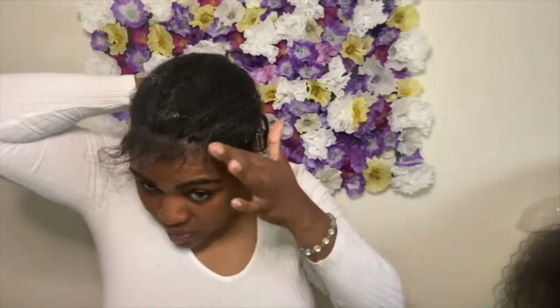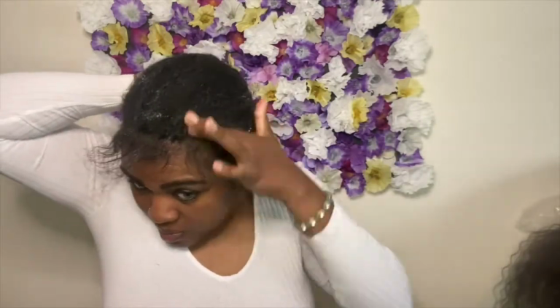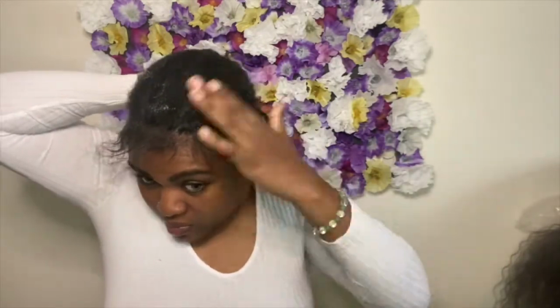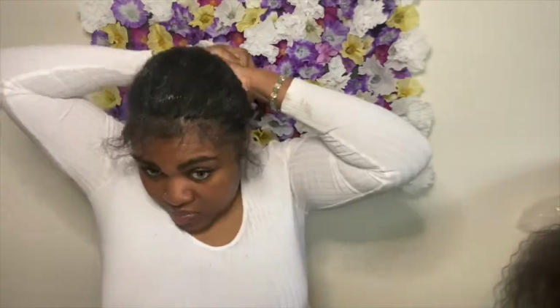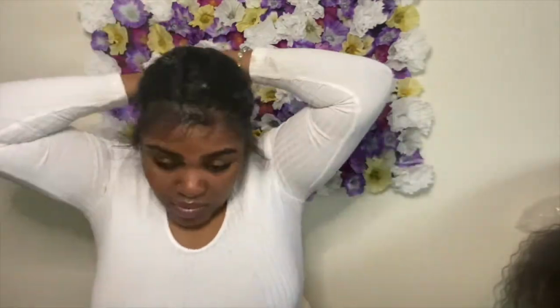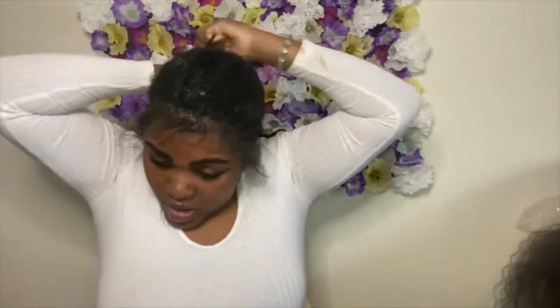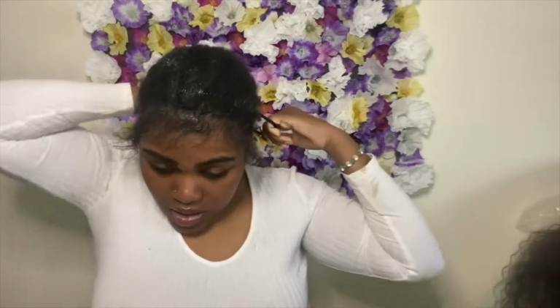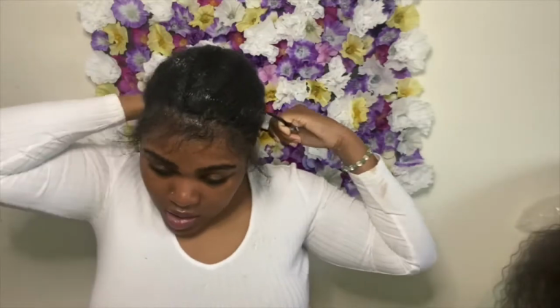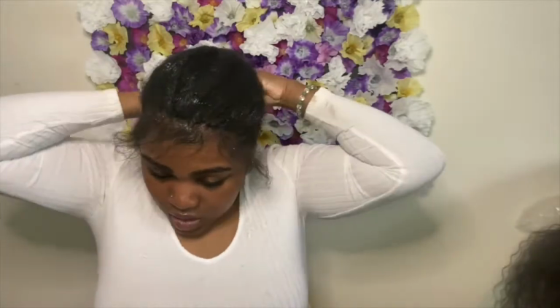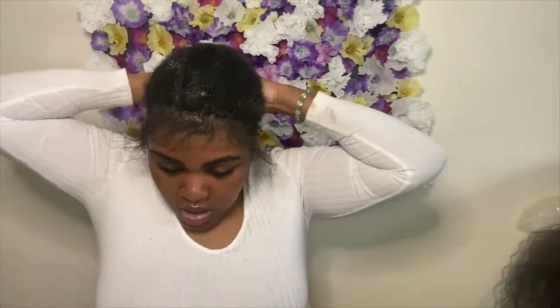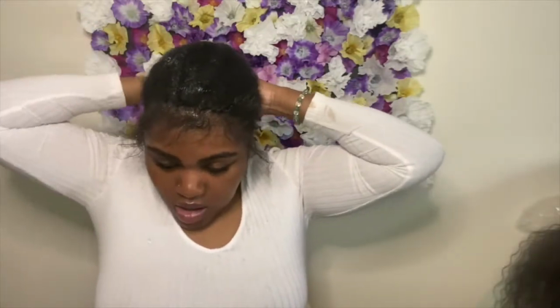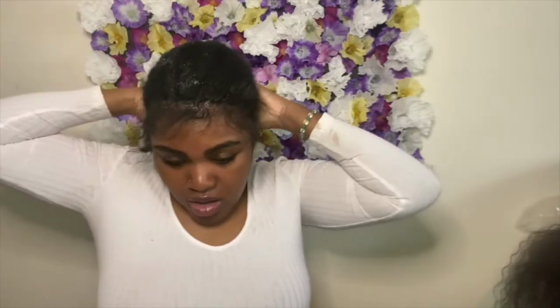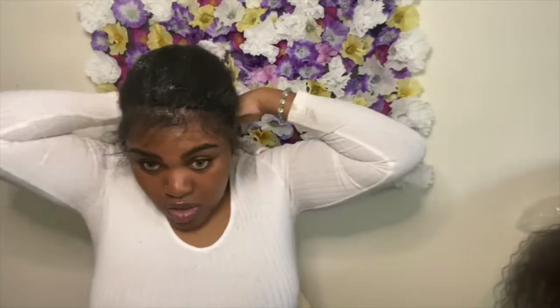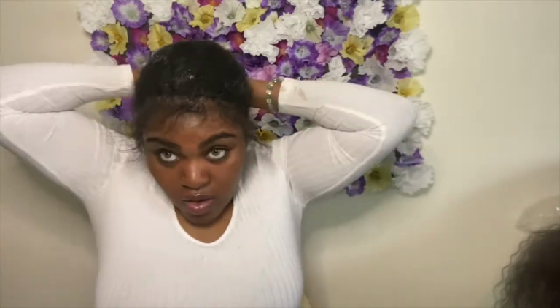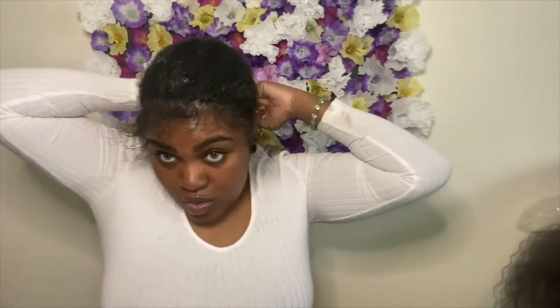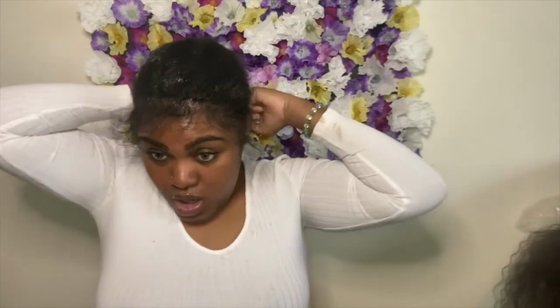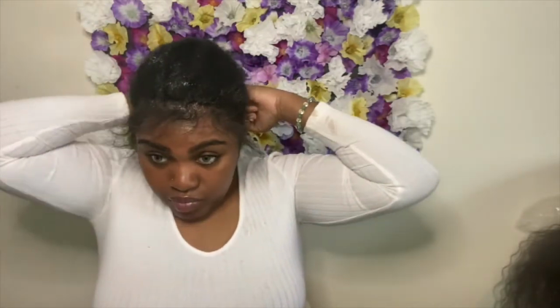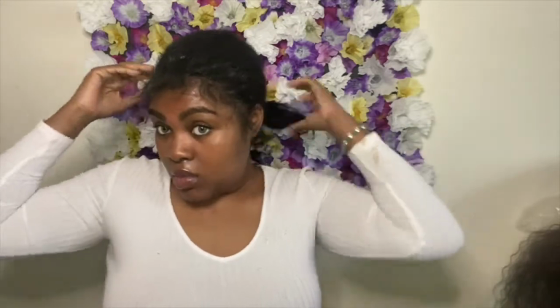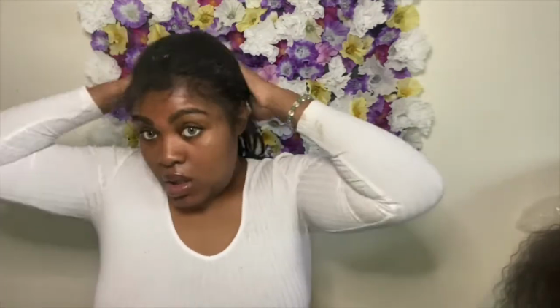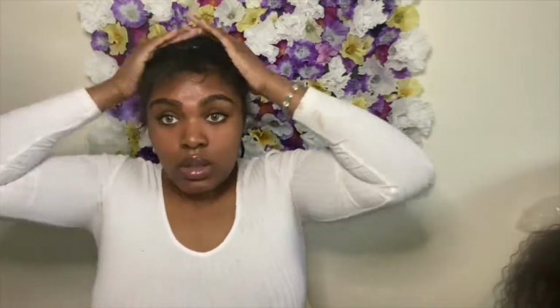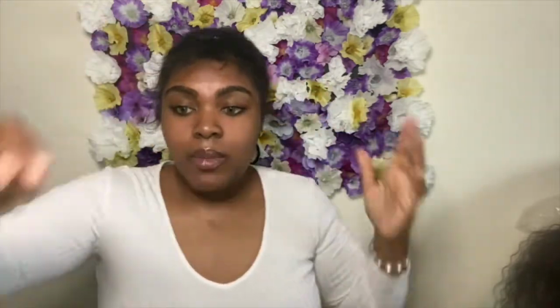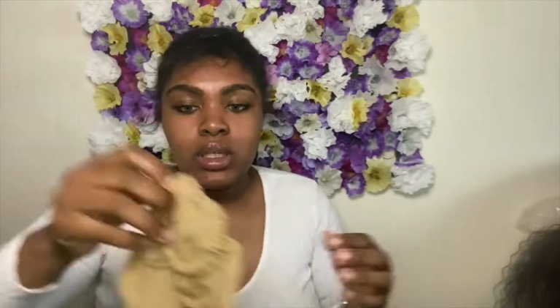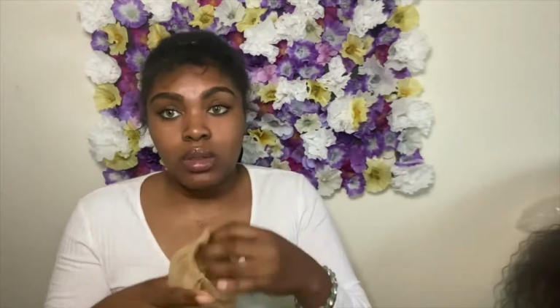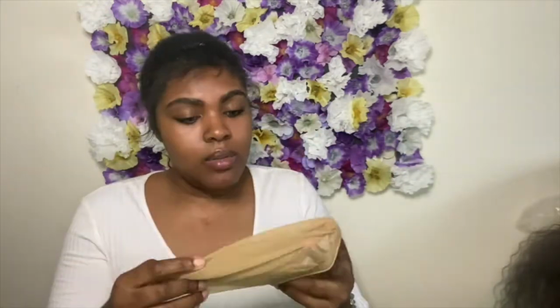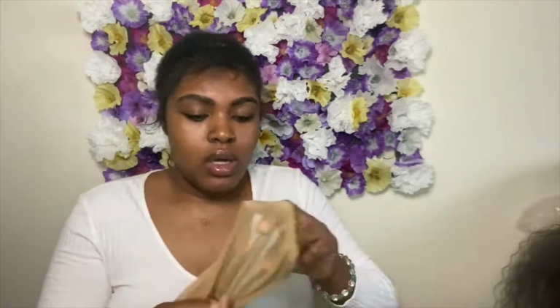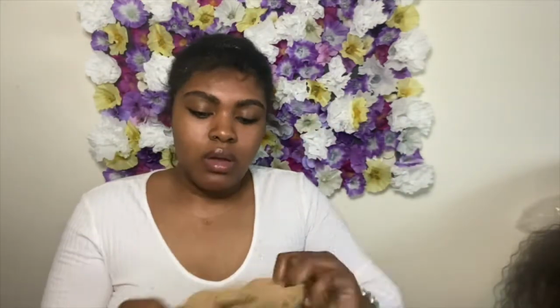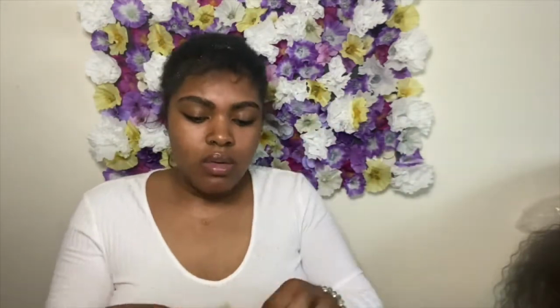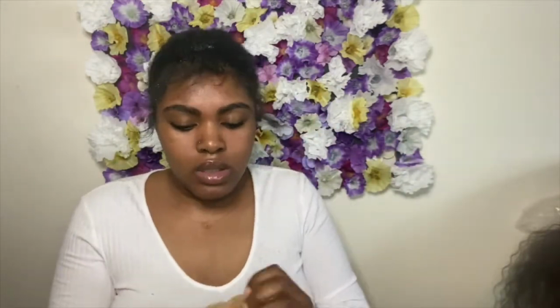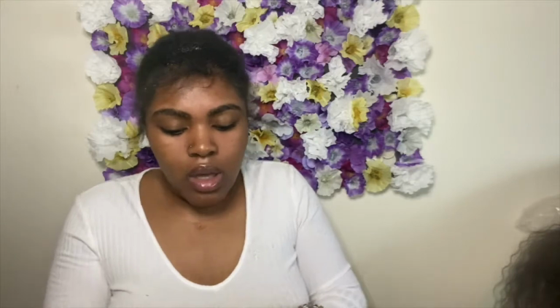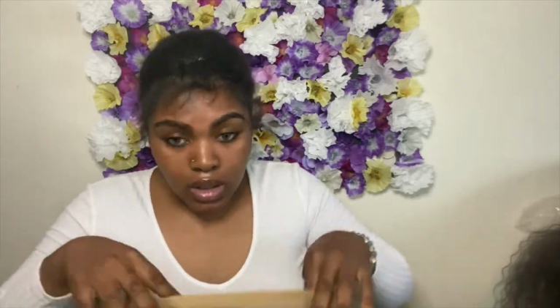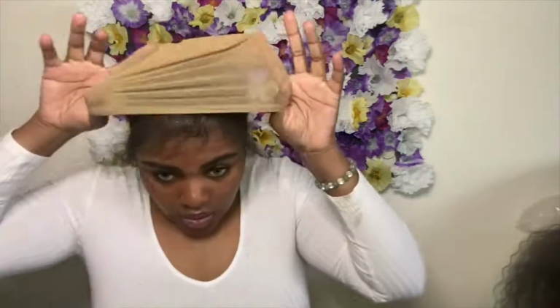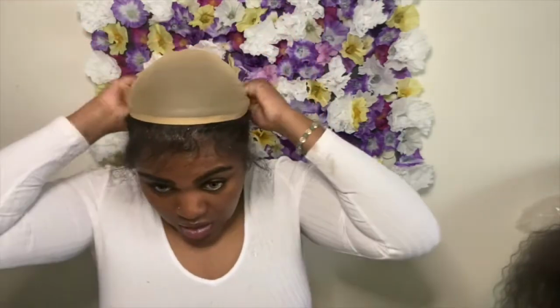I'm just adding some mousse on top of the new growth to push it back, then putting my wig cap on to make life a lot easier. Now I'm putting on my wig cap so I can get into these edges.